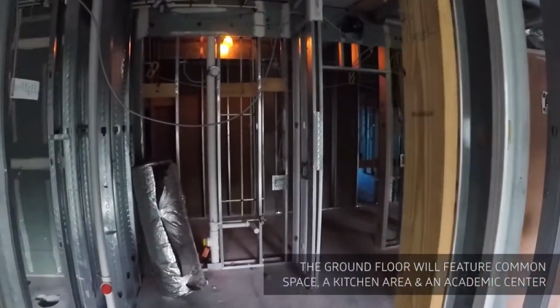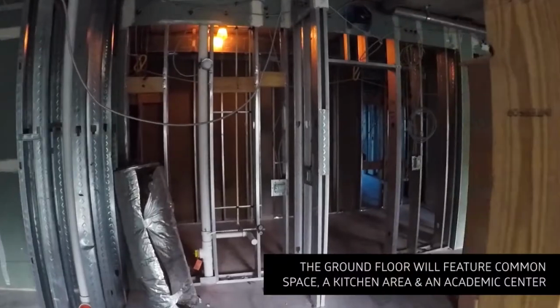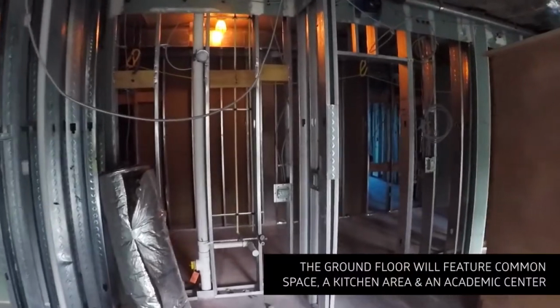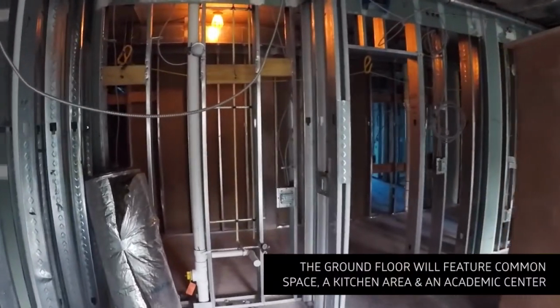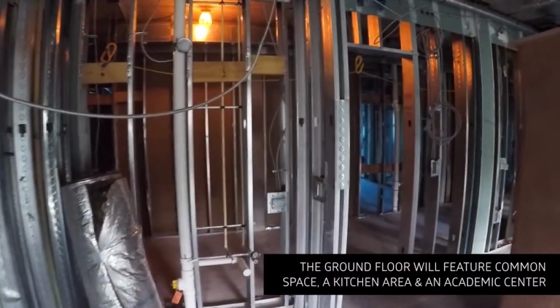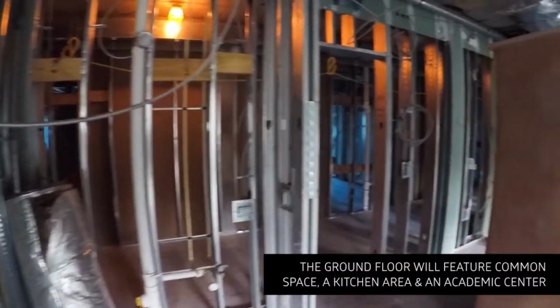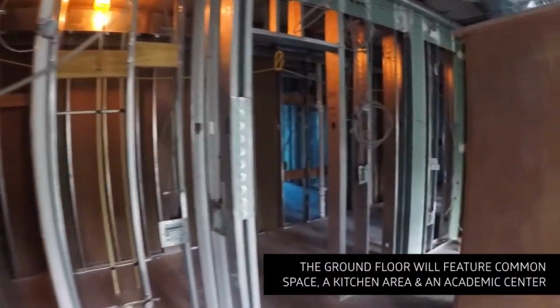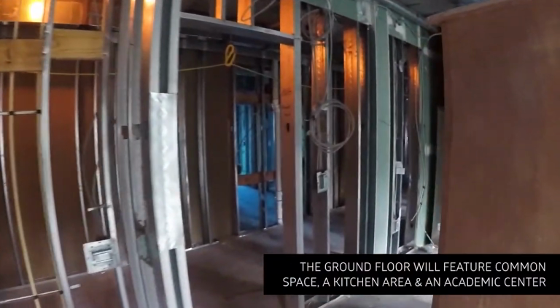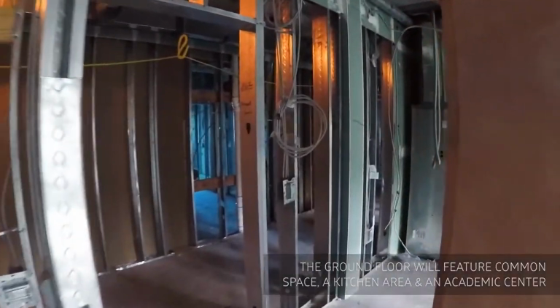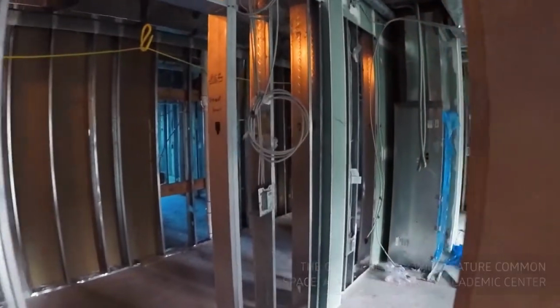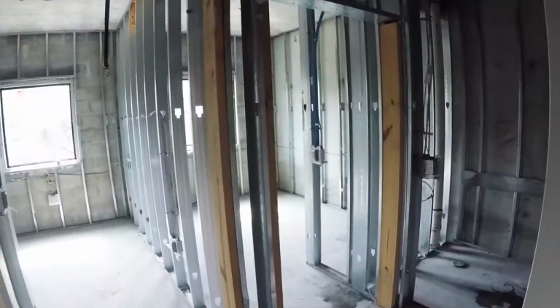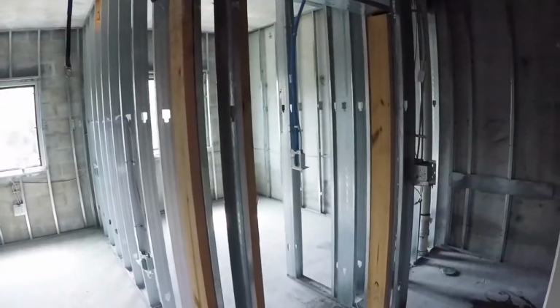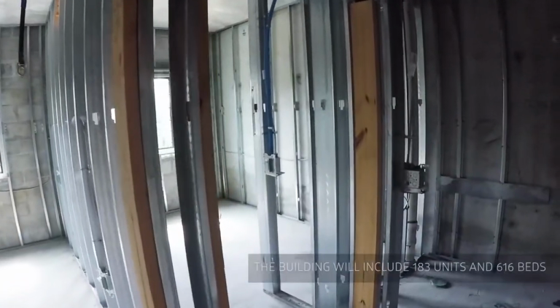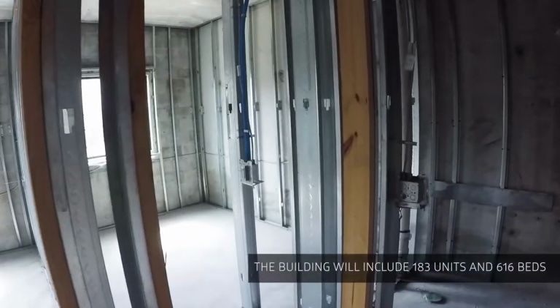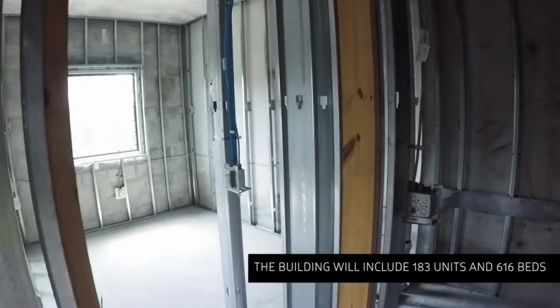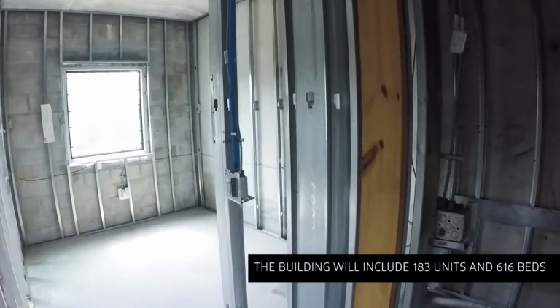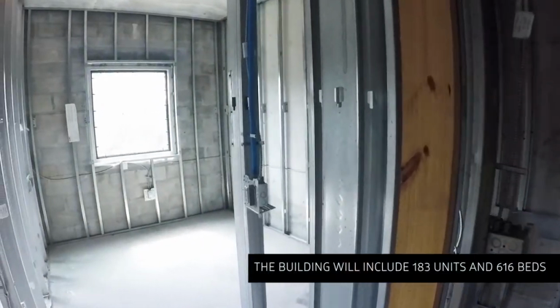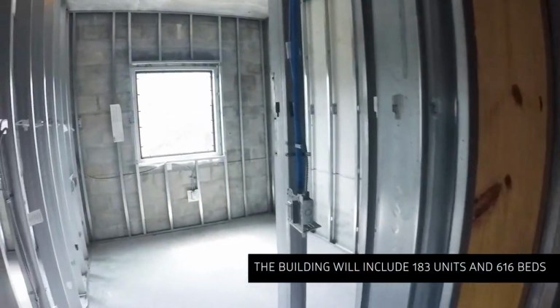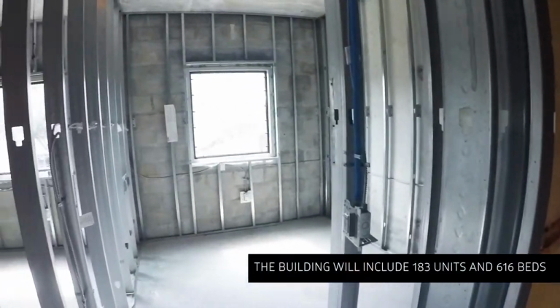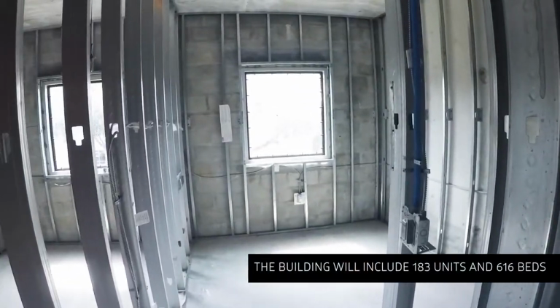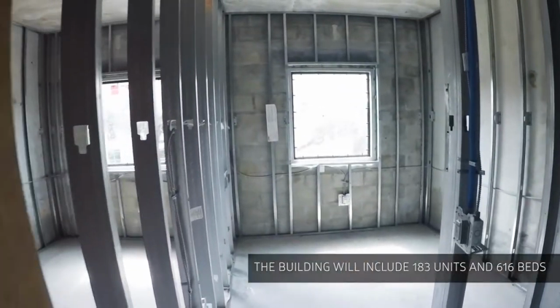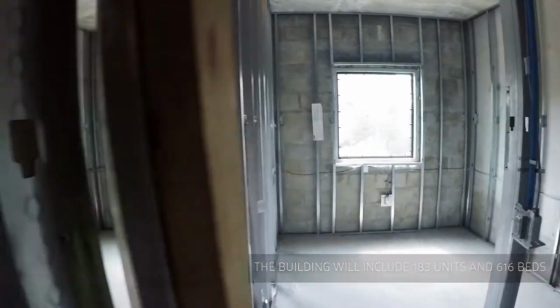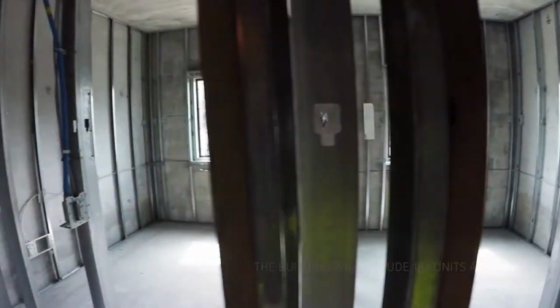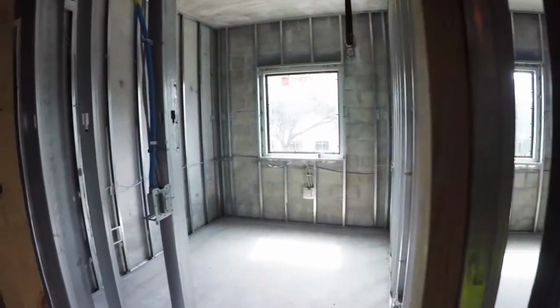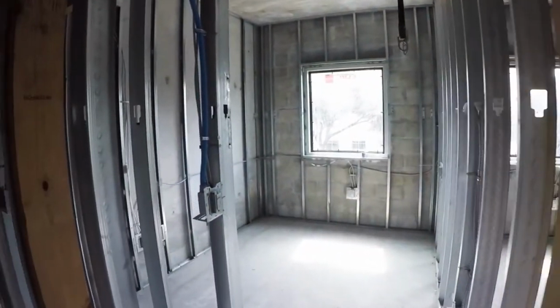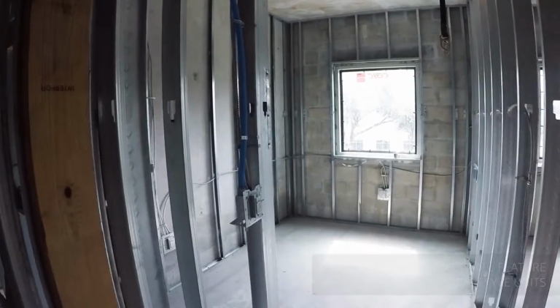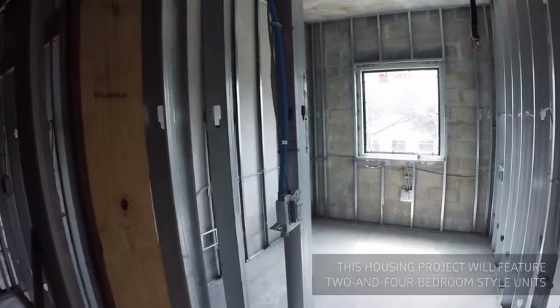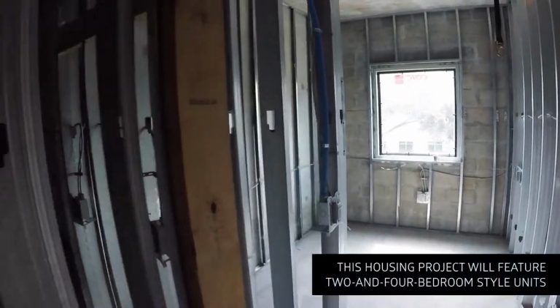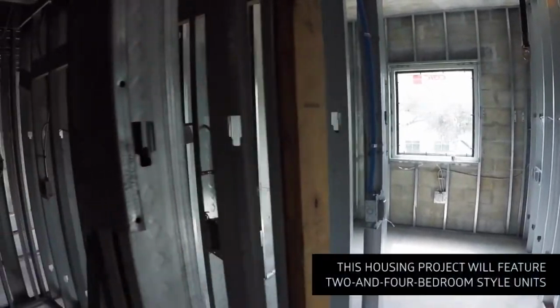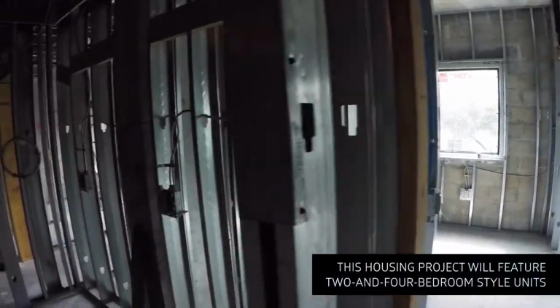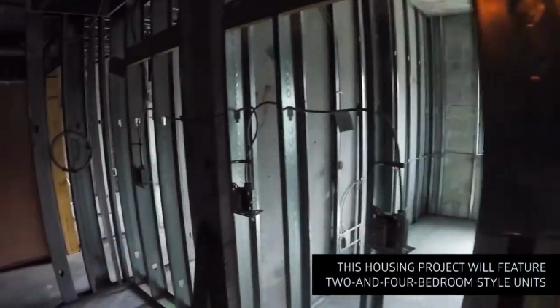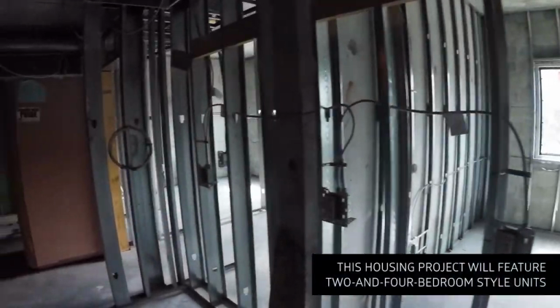The main level consists of student common areas and an academic center. Floors two through seven contain 183 residential units consisting of 616 beds, laid out in either a two or four bedroom configuration.